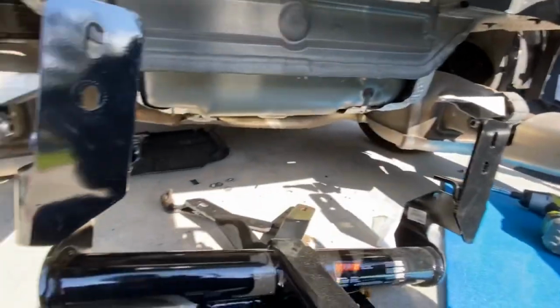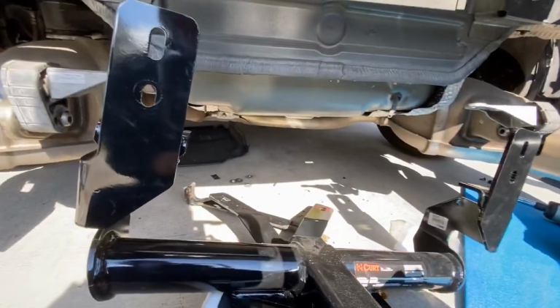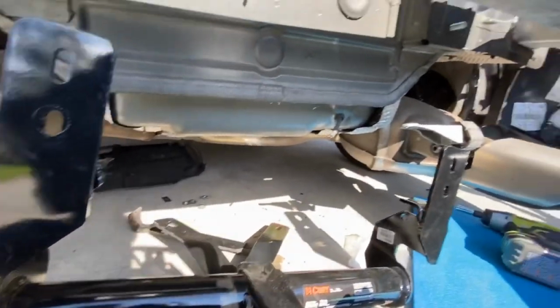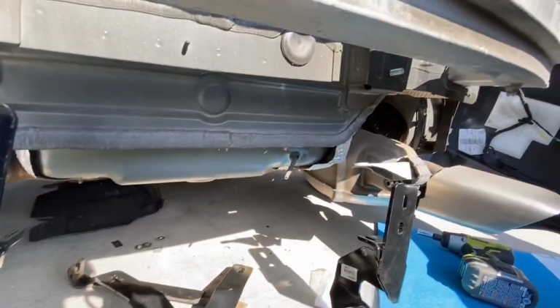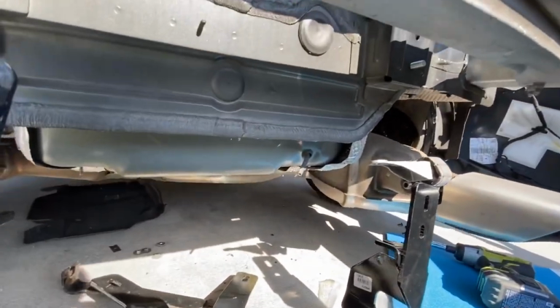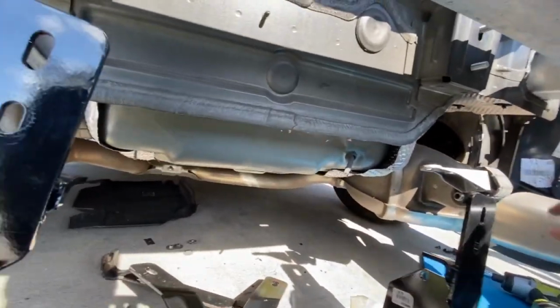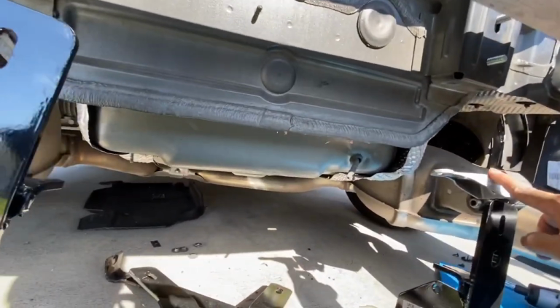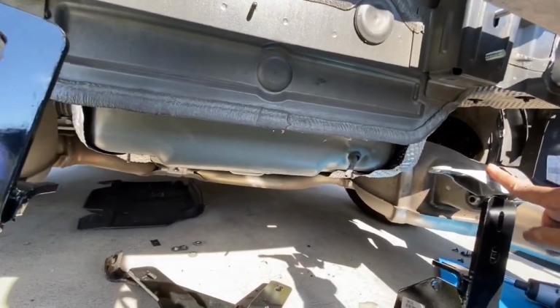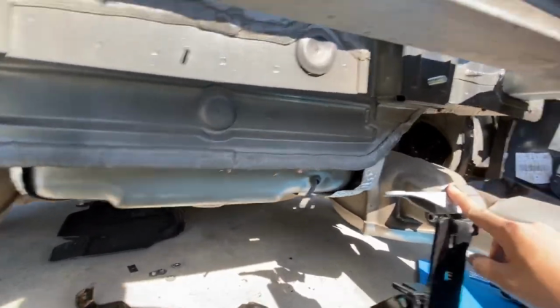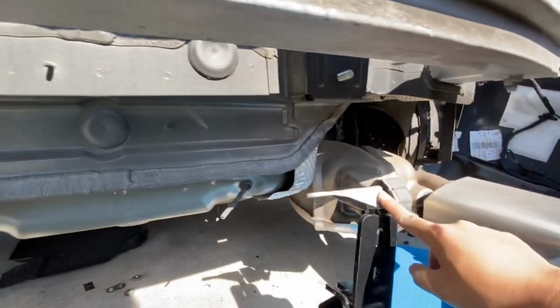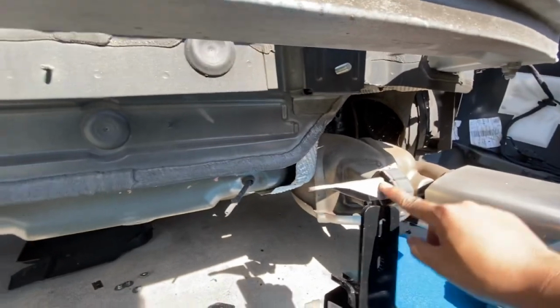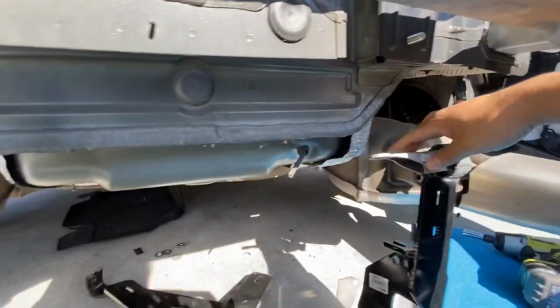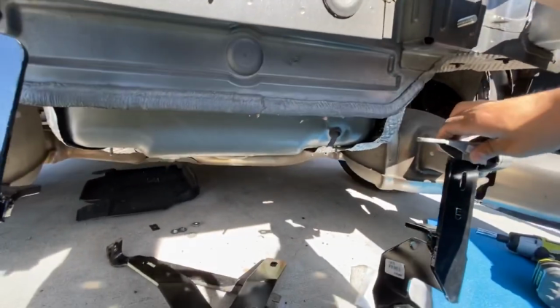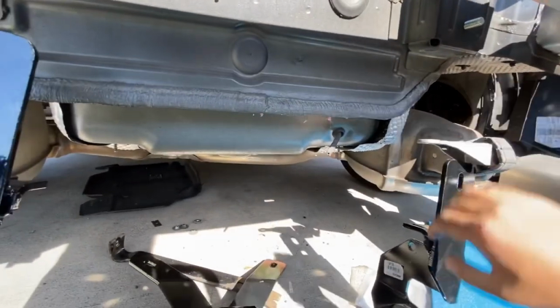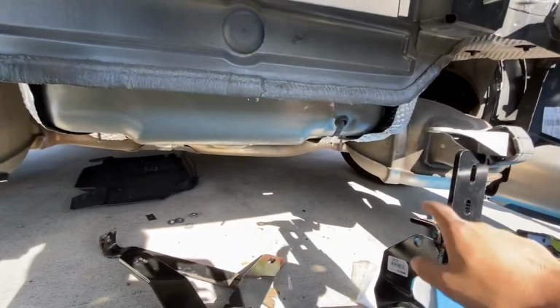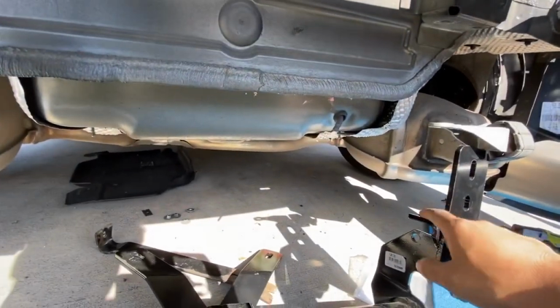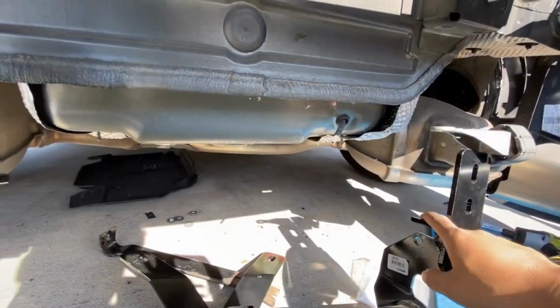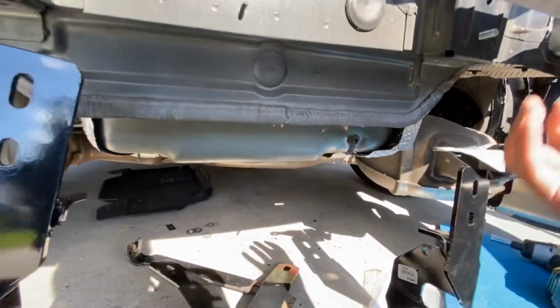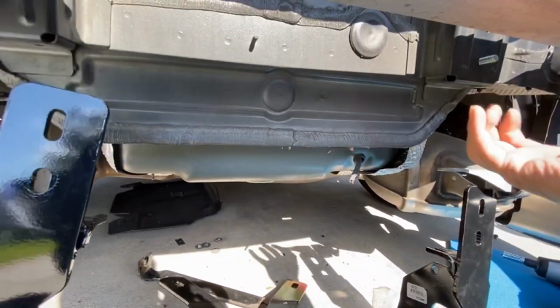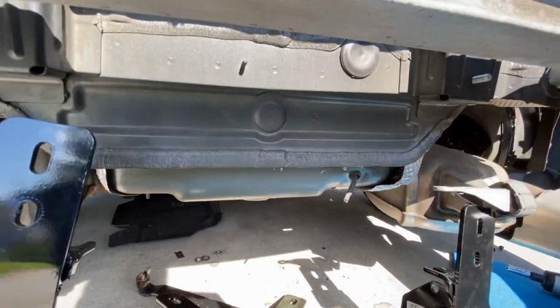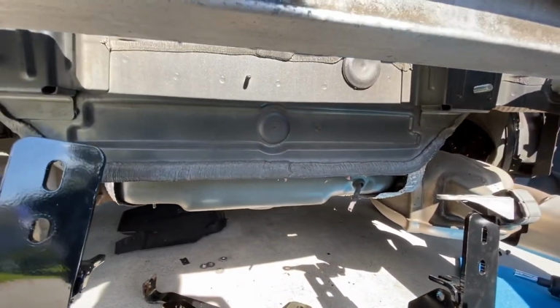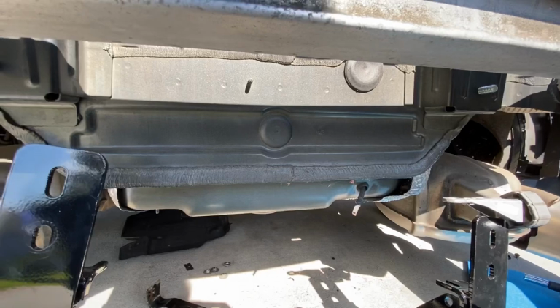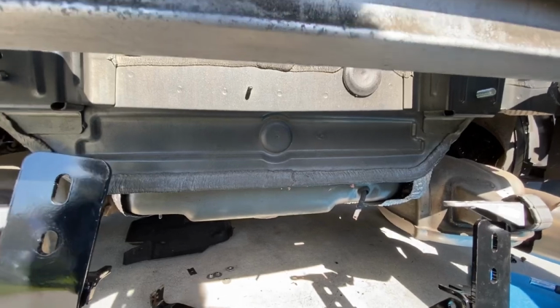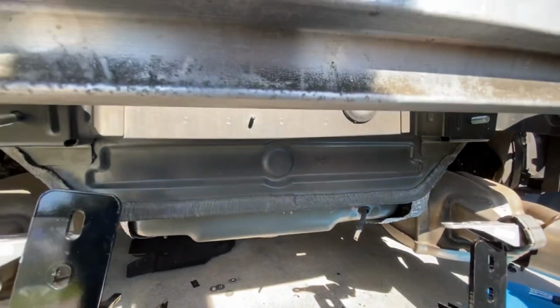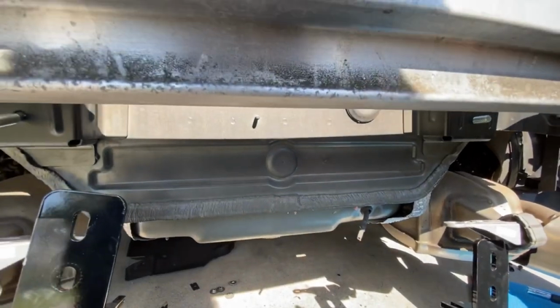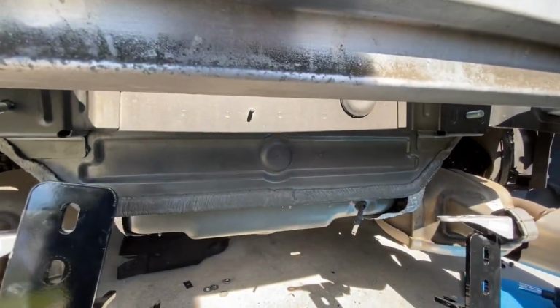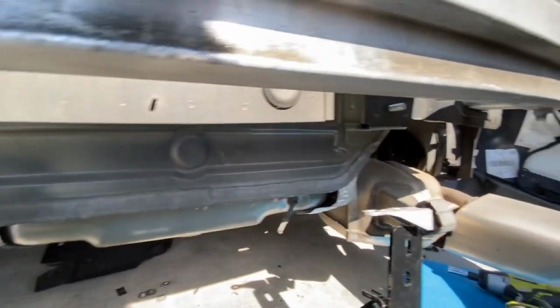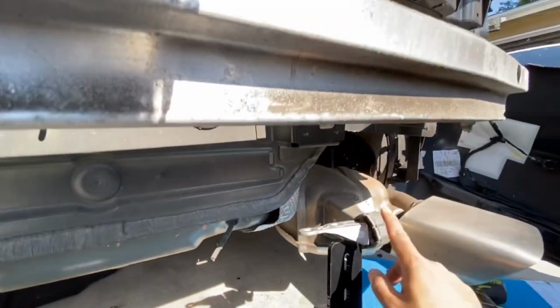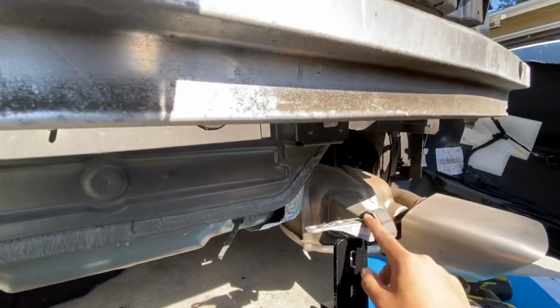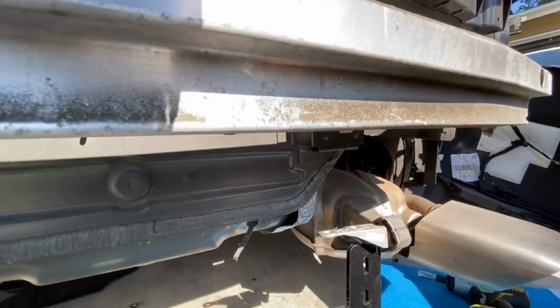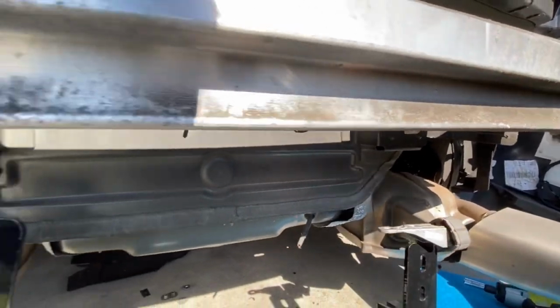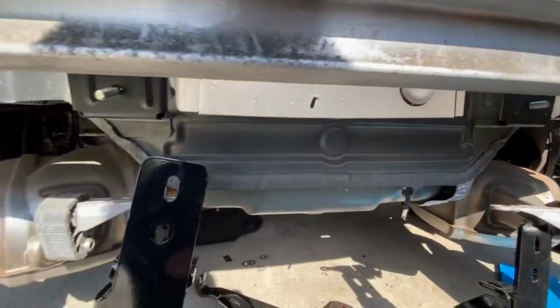Before we bolt this up, make sure these exhaust hangers — if you kept them on — sit on top of here before you bolt it up. It's going to be heavier, but it was really hard to take this exhaust hanger off, so I'm doing it this way.